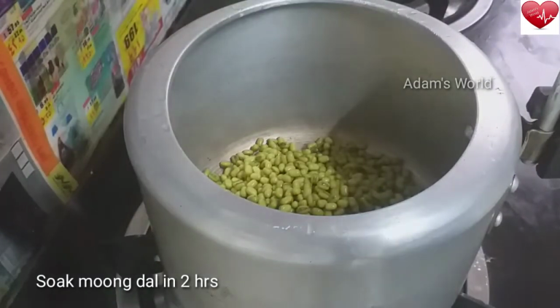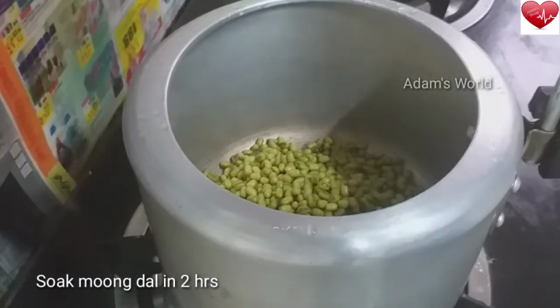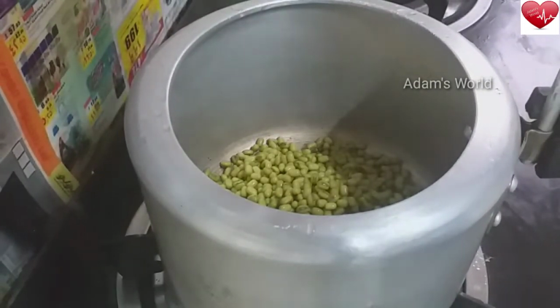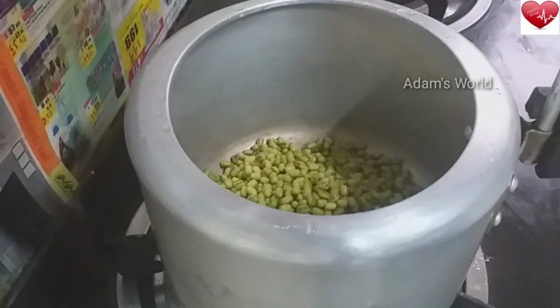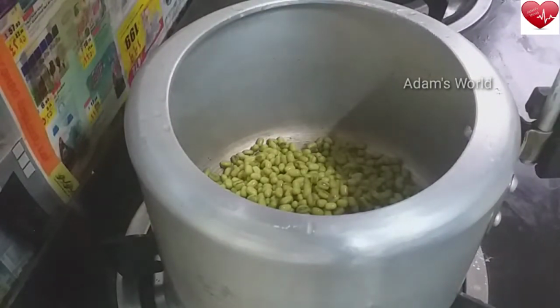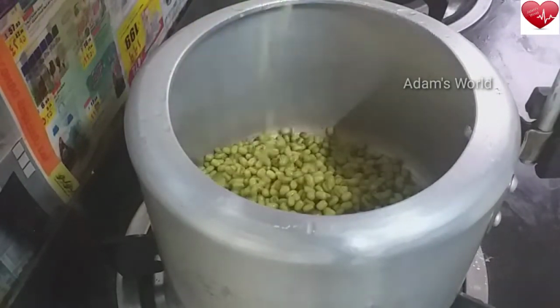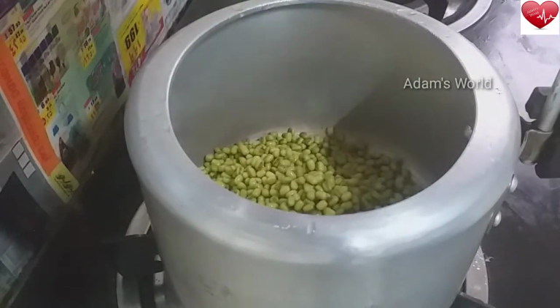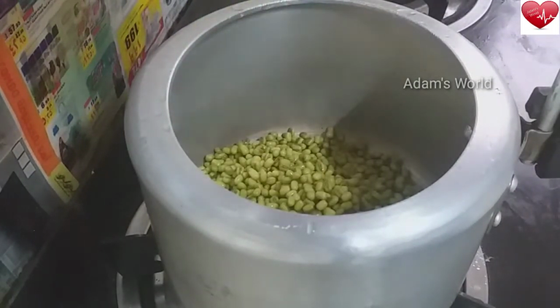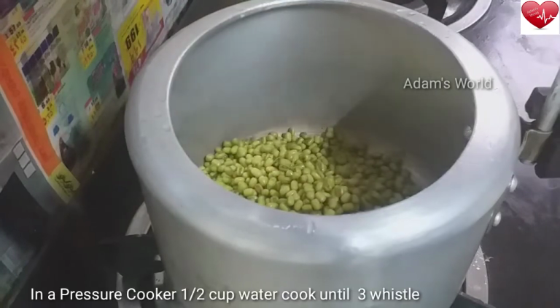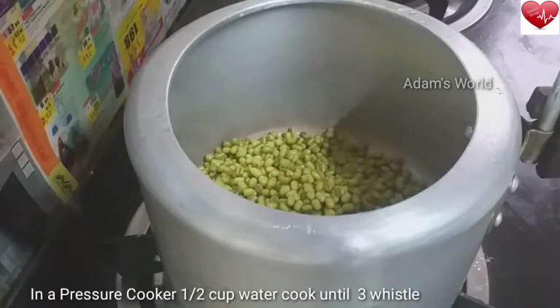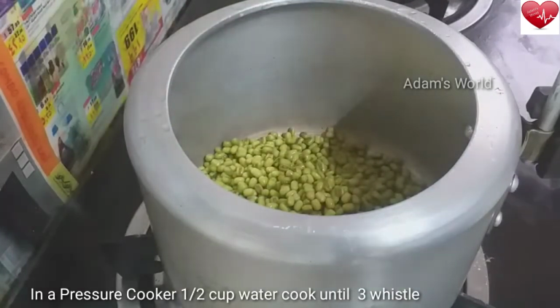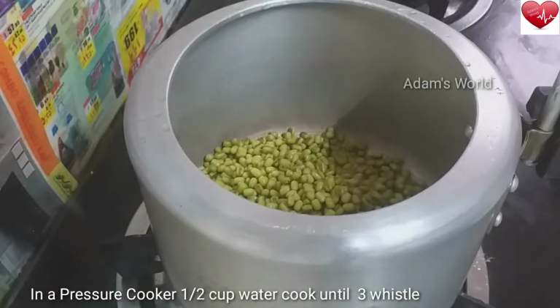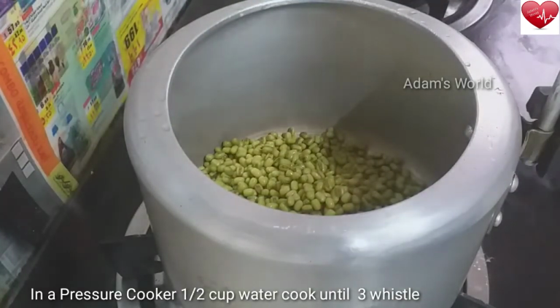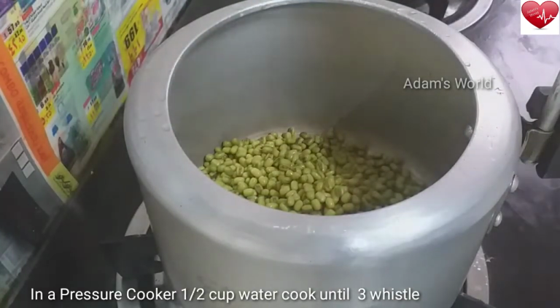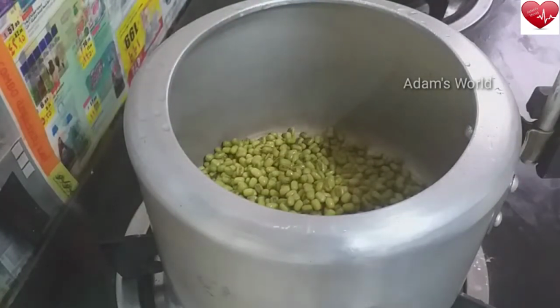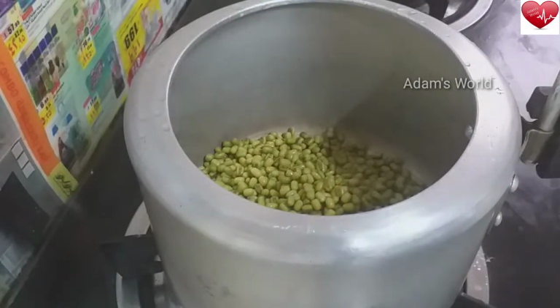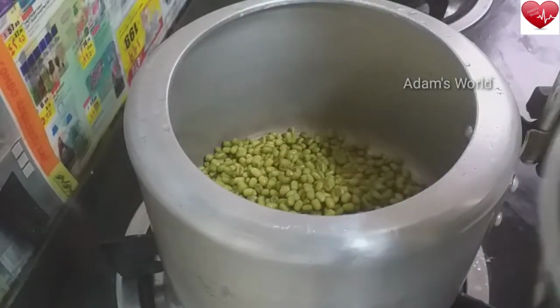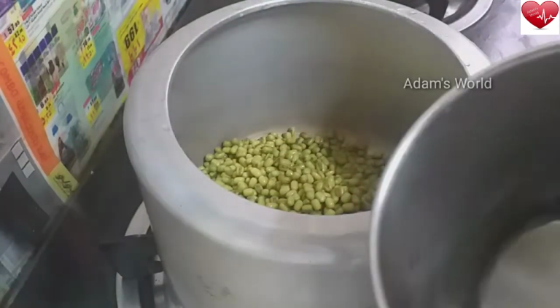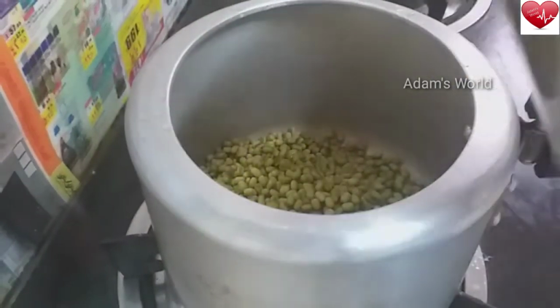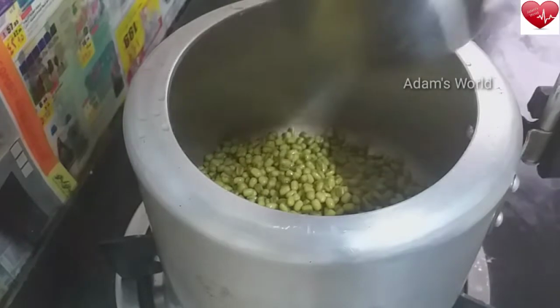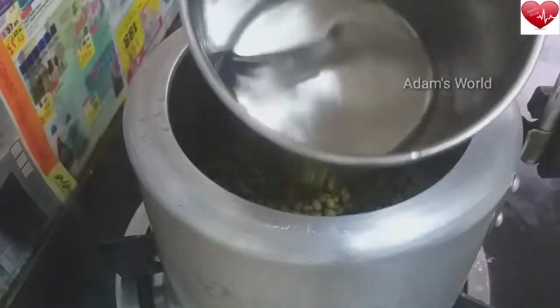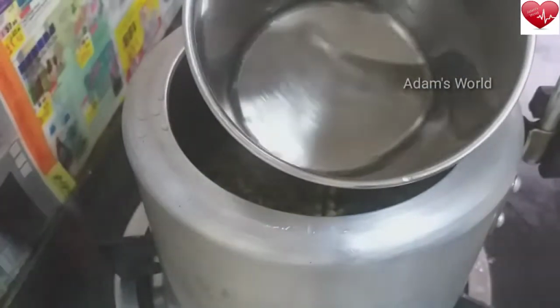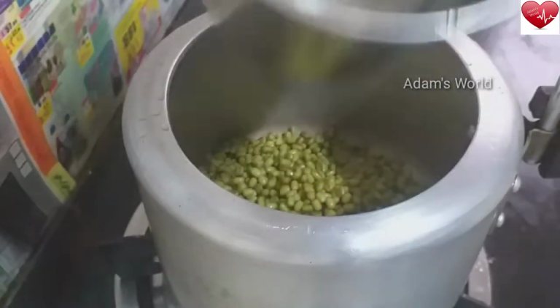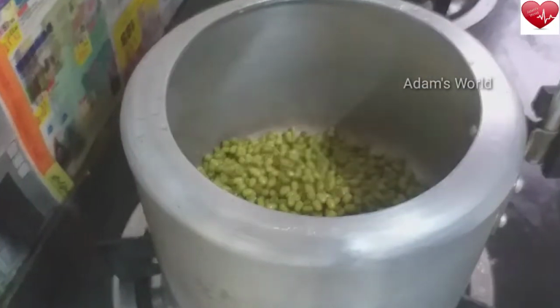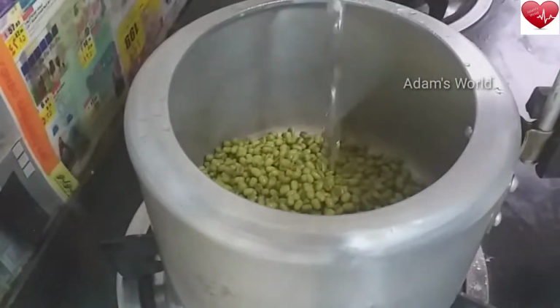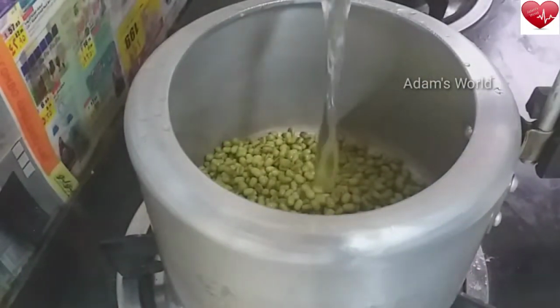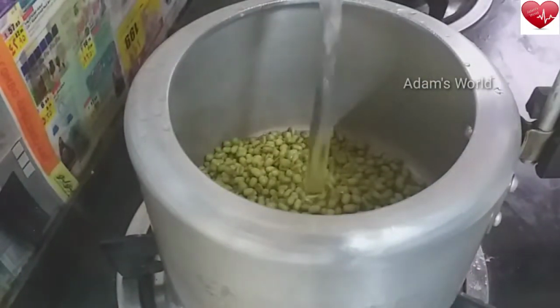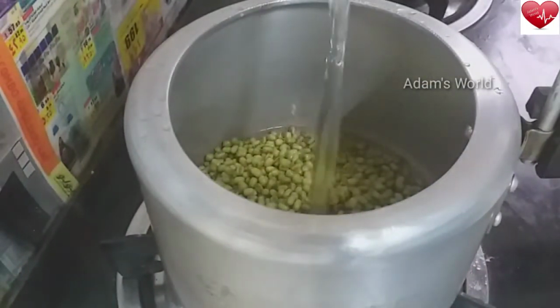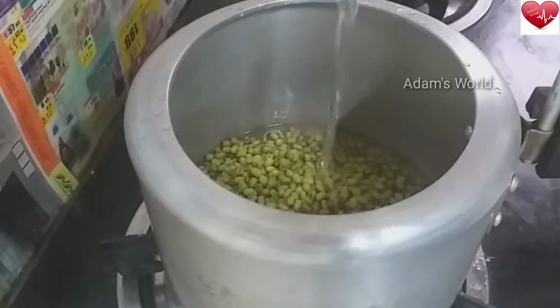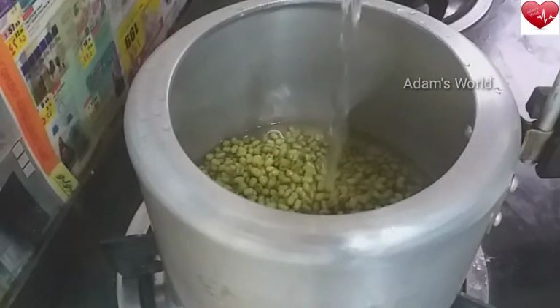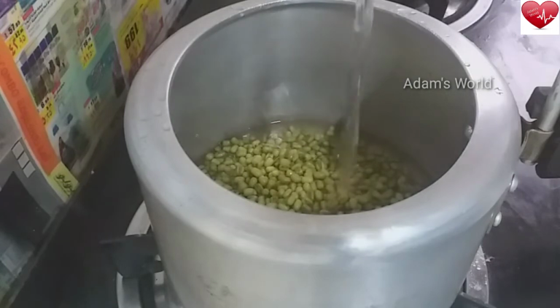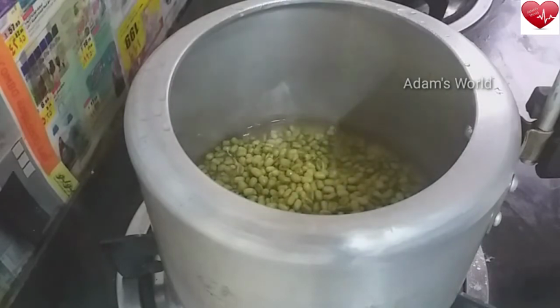I'm going to add one cup of milk. I put two grams of milk. I'm going to add a little bit of milk. I'm going to add some 6 cups of milk.